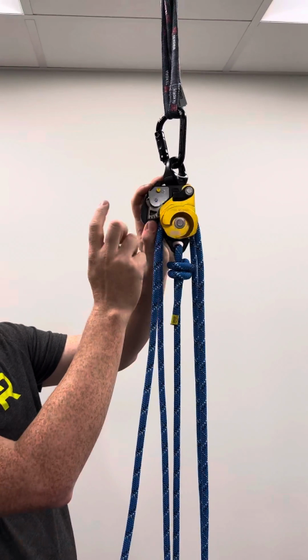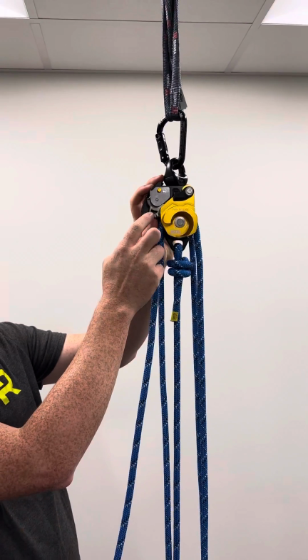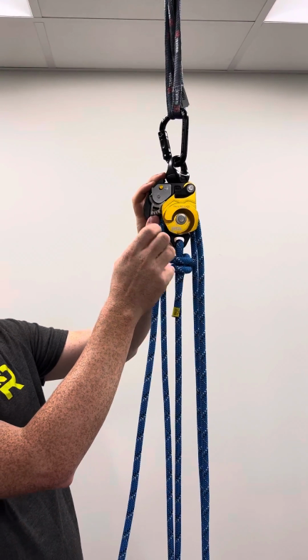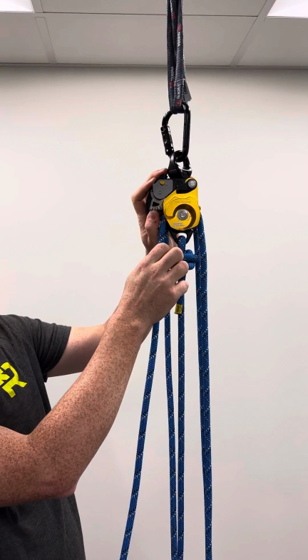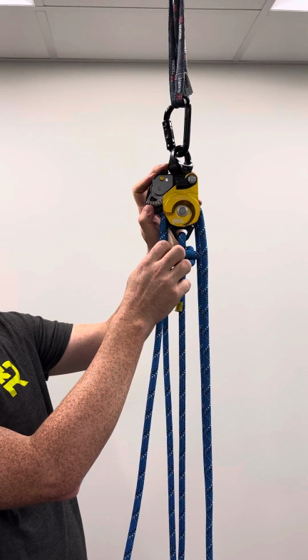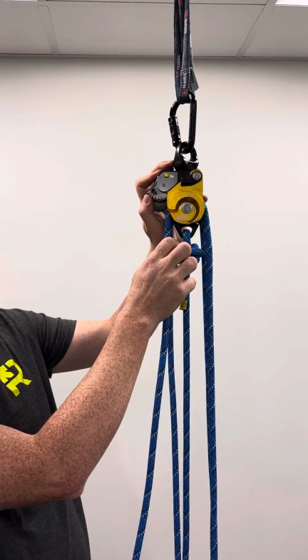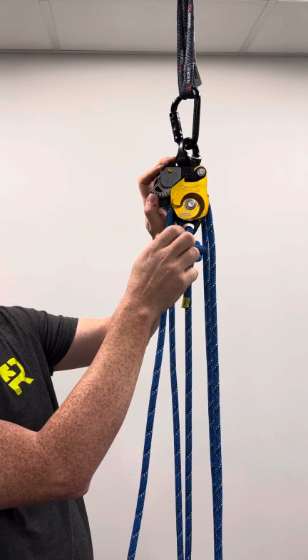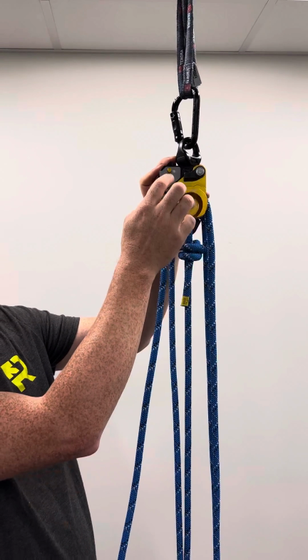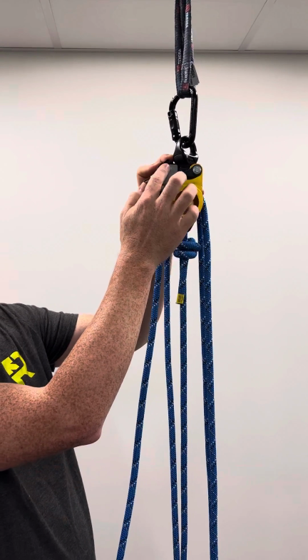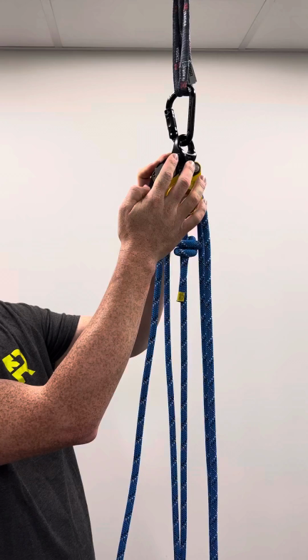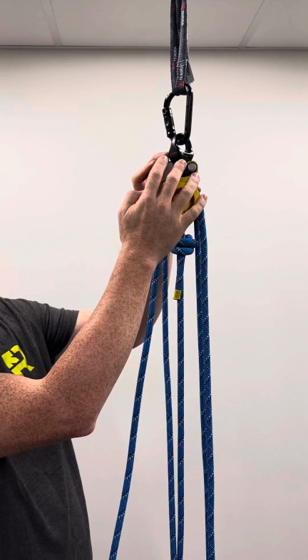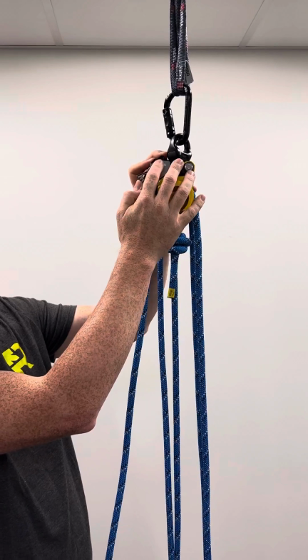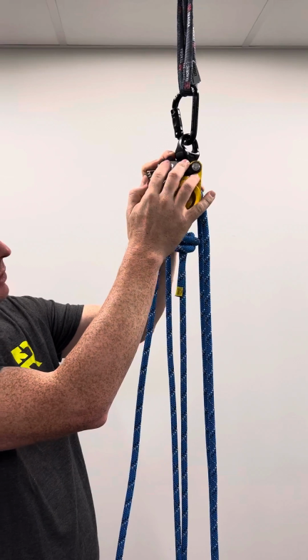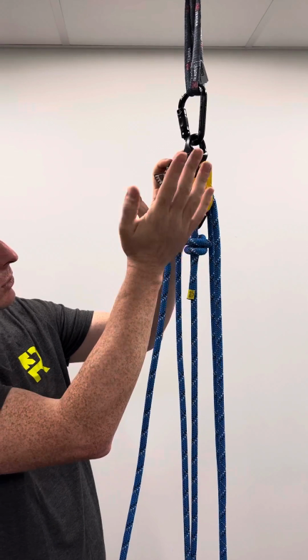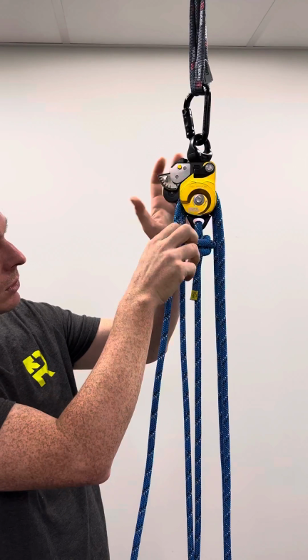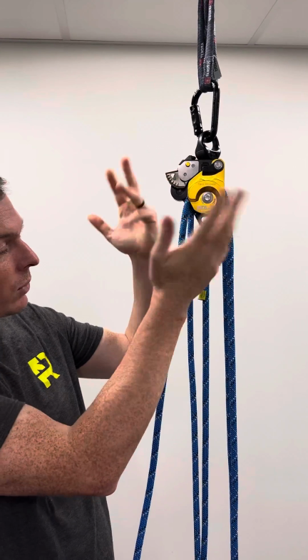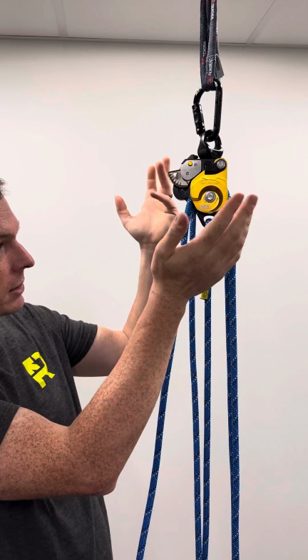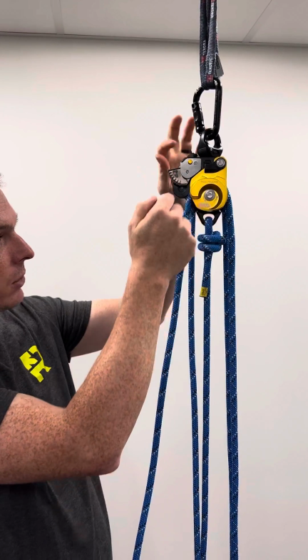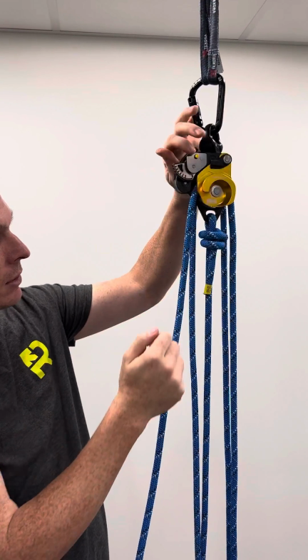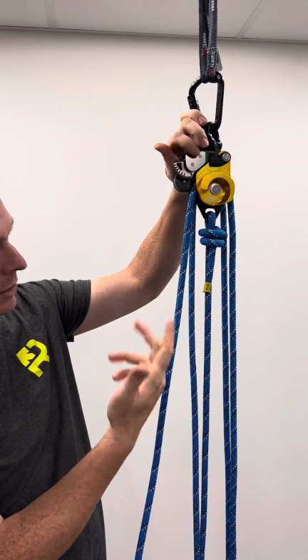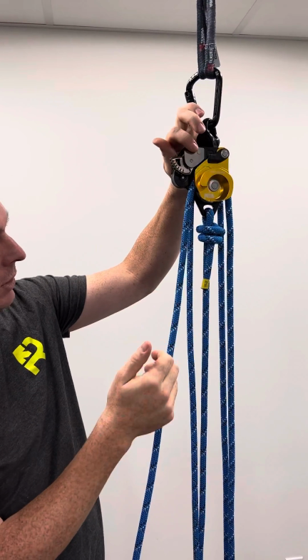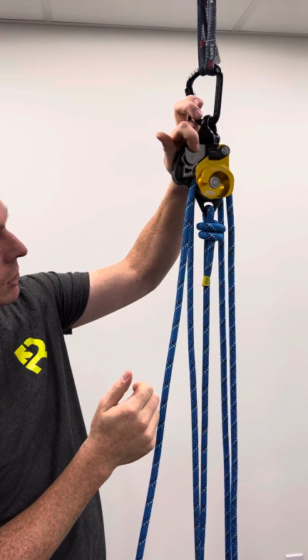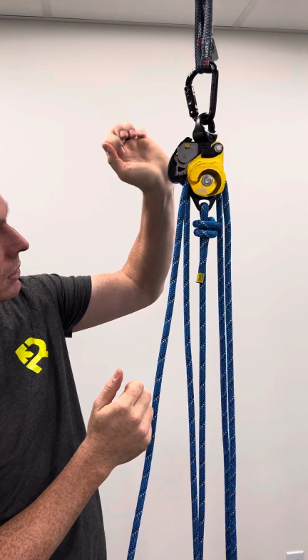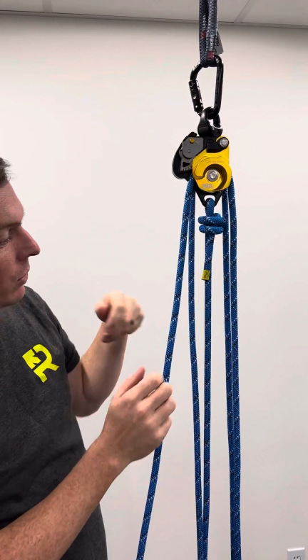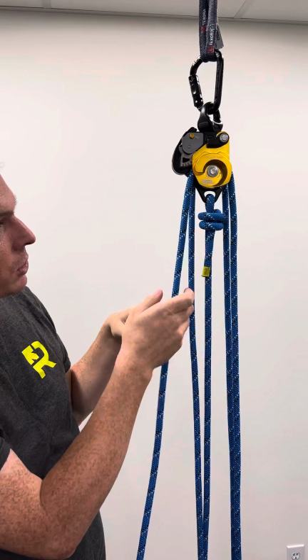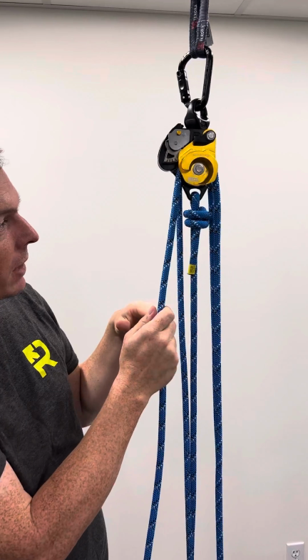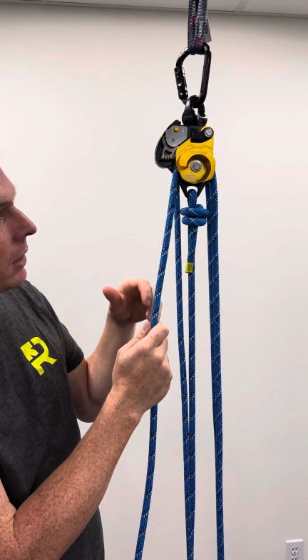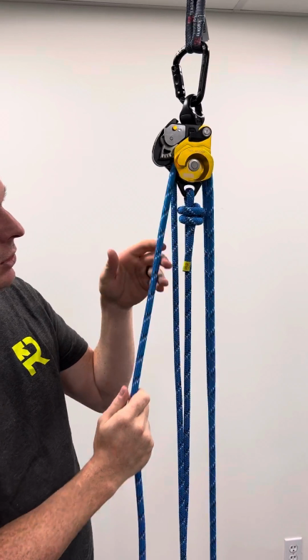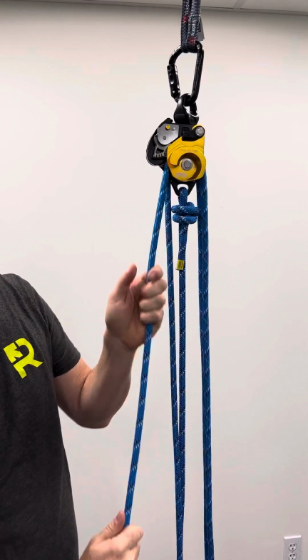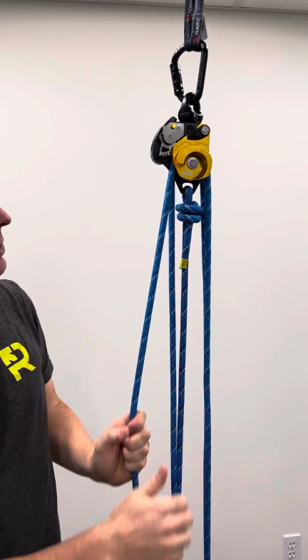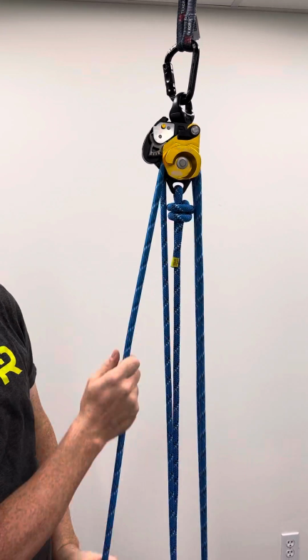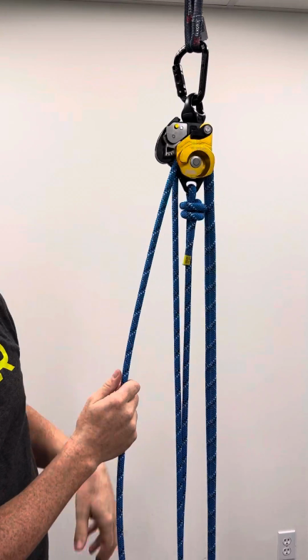There's also a mechanical progress capture in here — there's a cam. You can lock it out of the way if you want to let slack out, and then if you want it to capture, you push the button and you can hear that clicking as you raise it up.